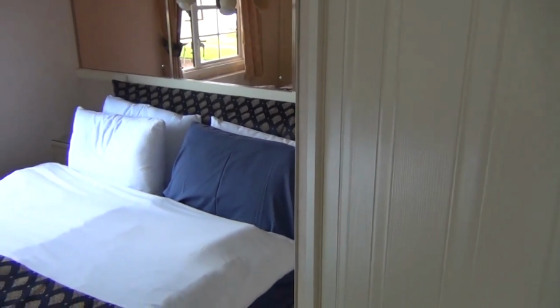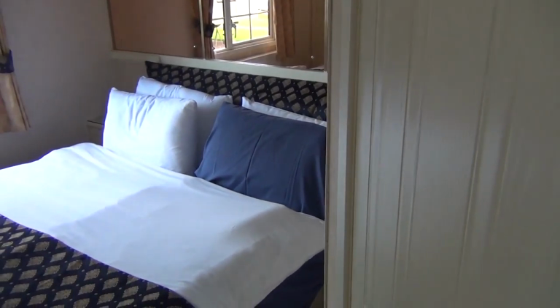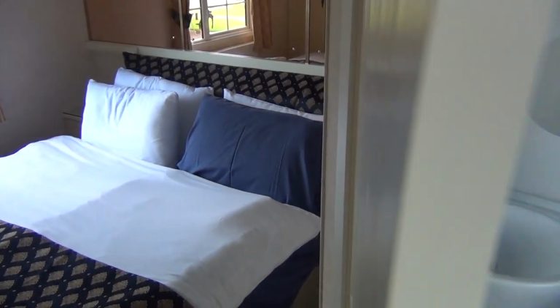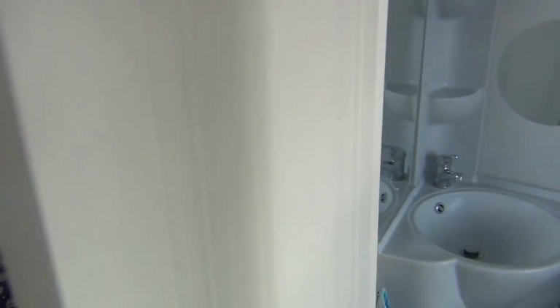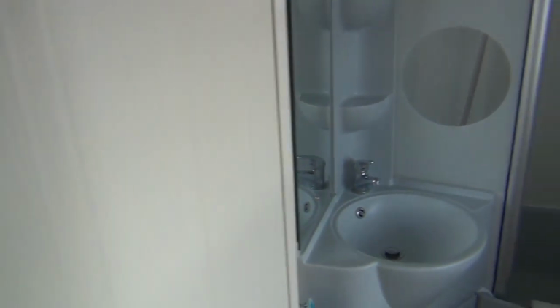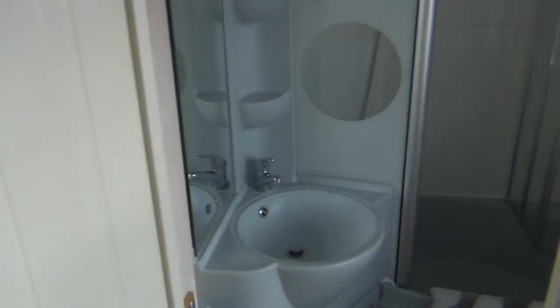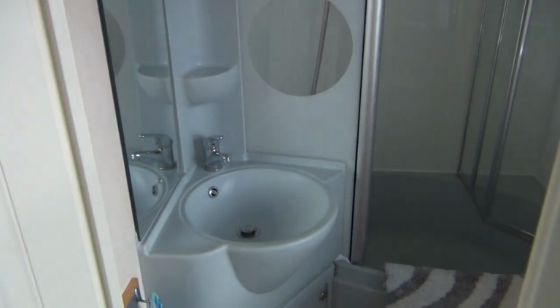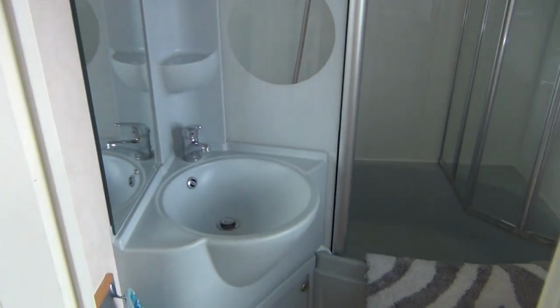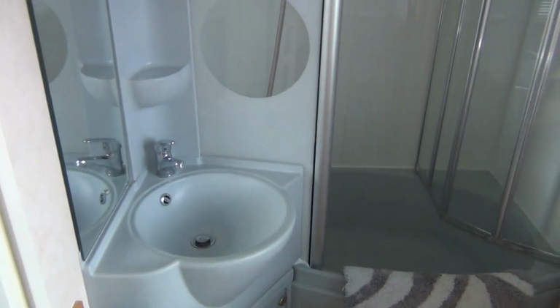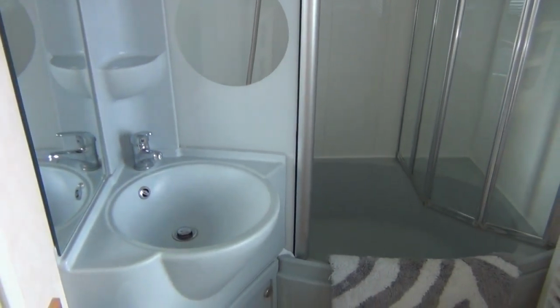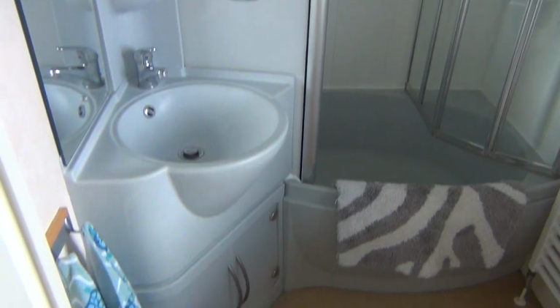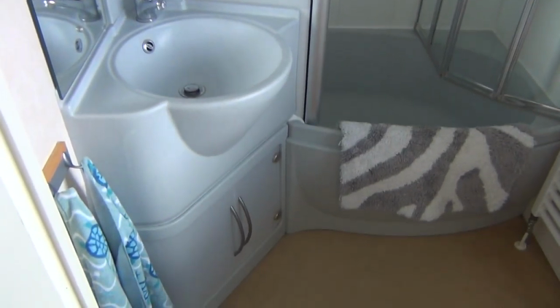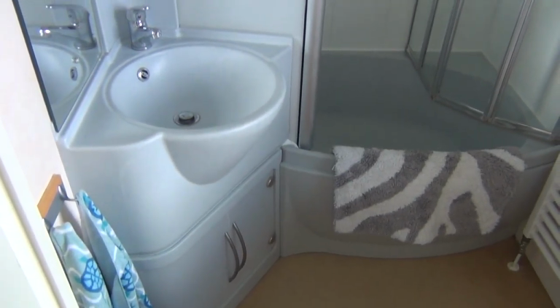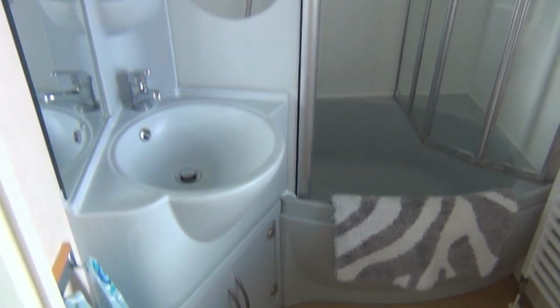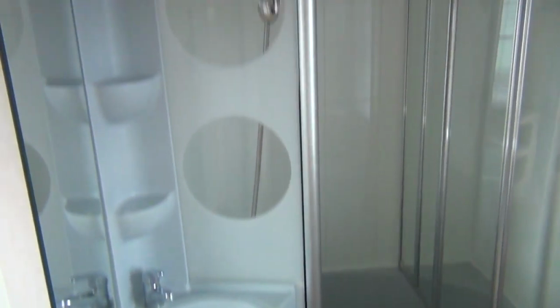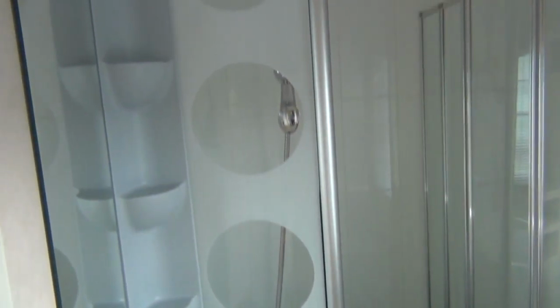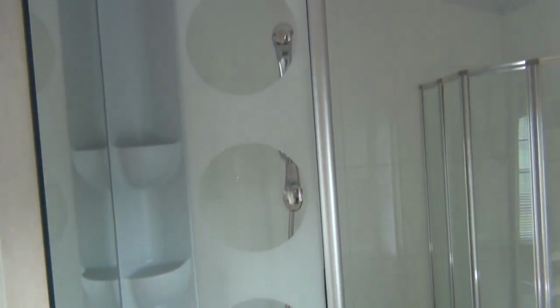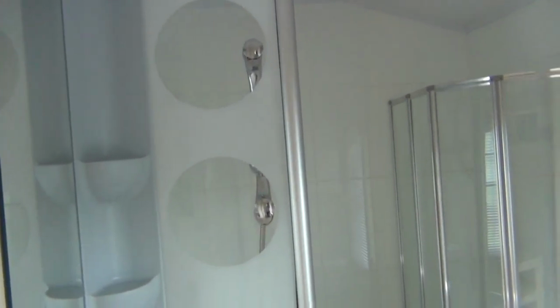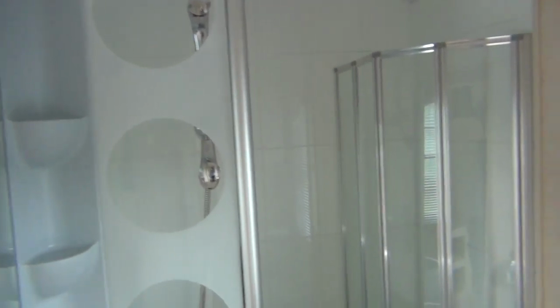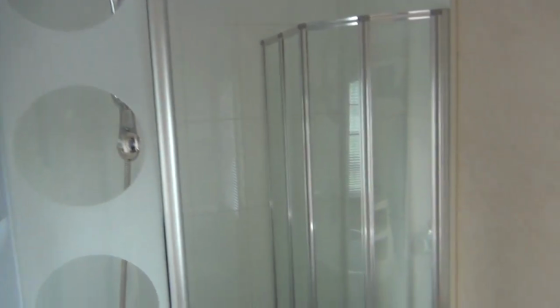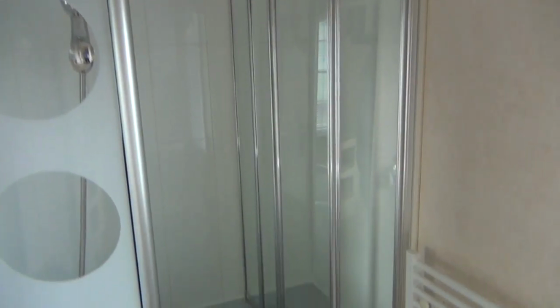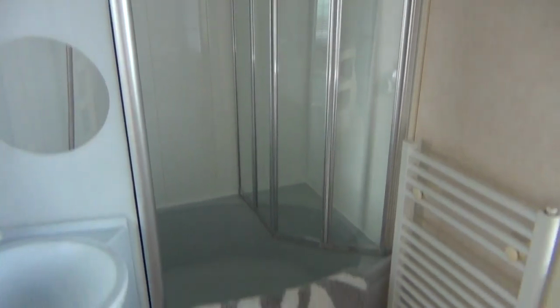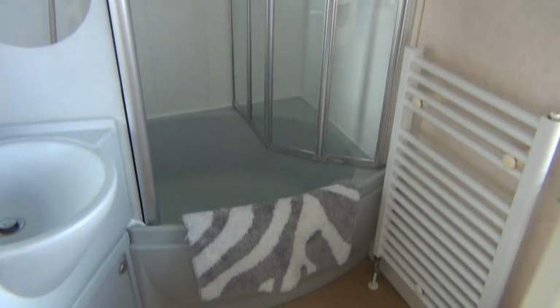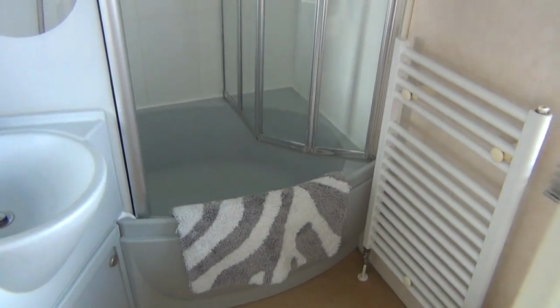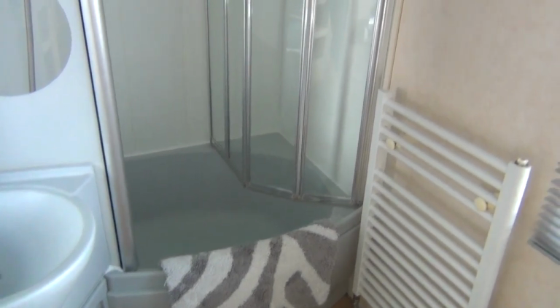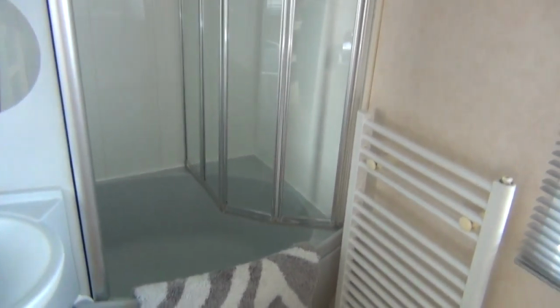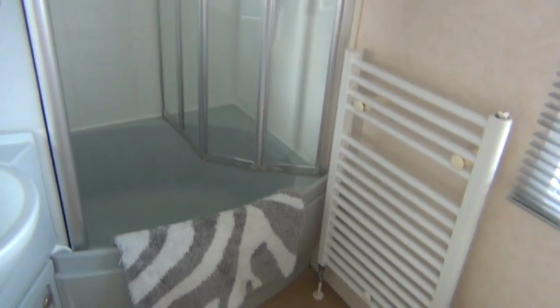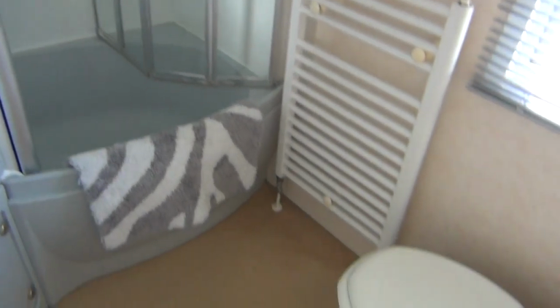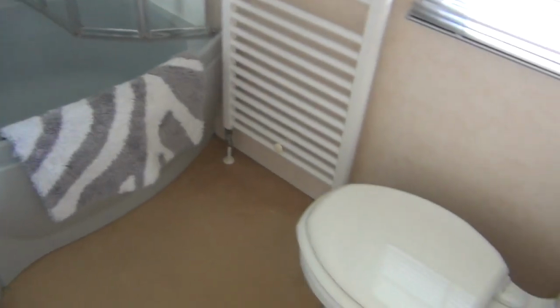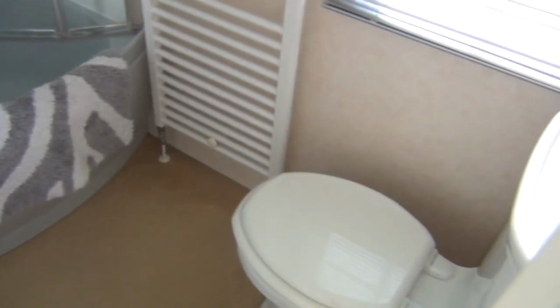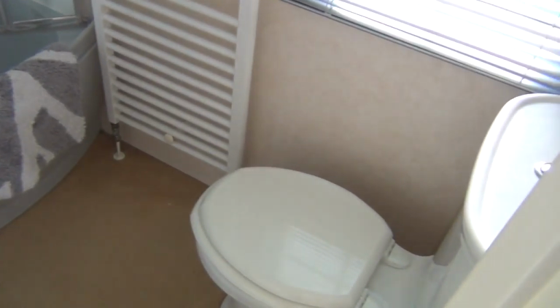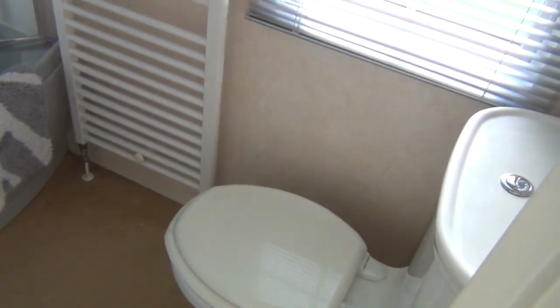There's a double bed, all made up and ready to go. Cupboard space above, and your telly. A very nice dressing table here — you've got everything you want: mirrors, lights, everything there.